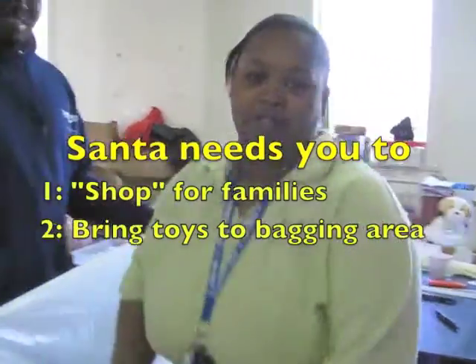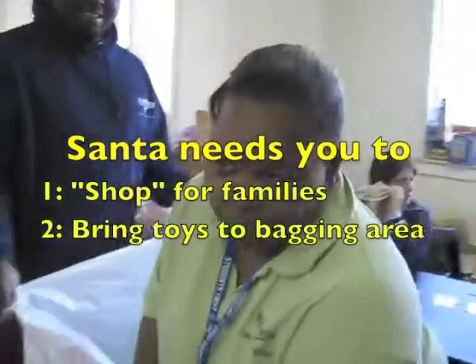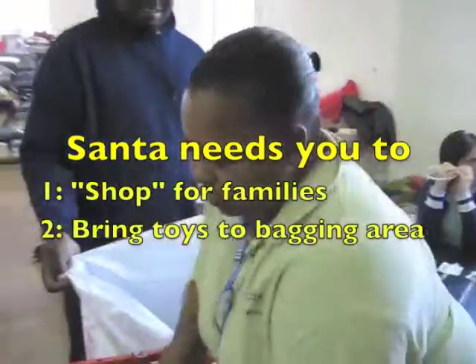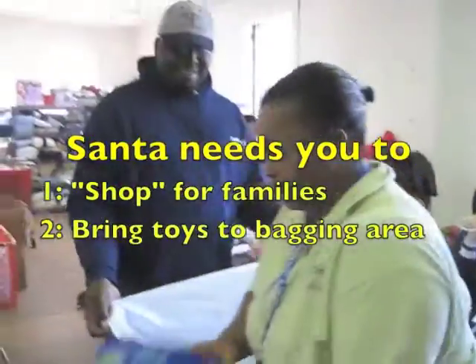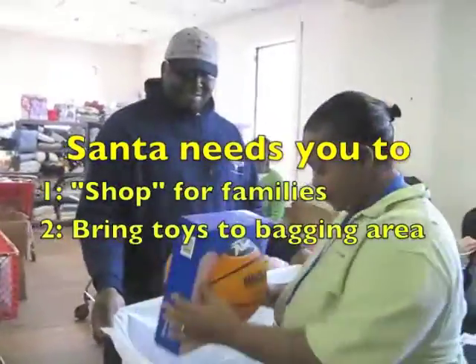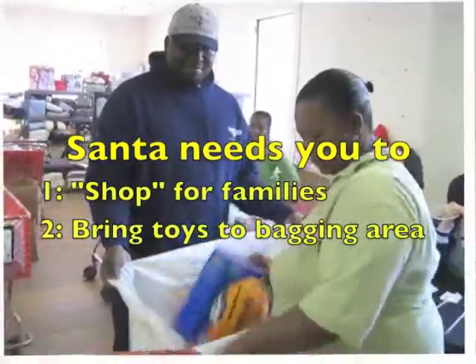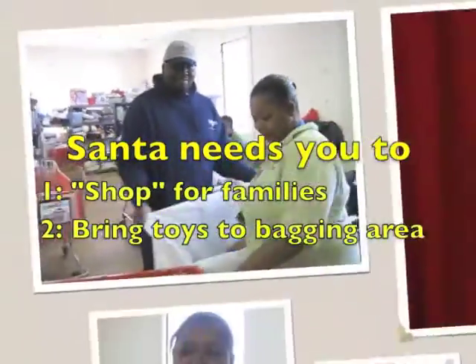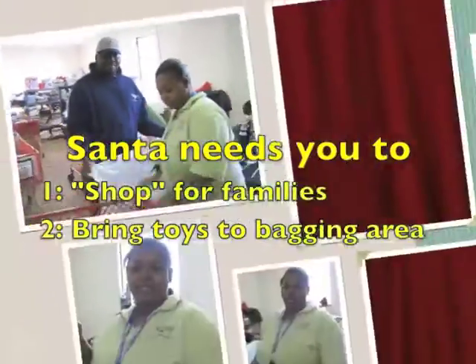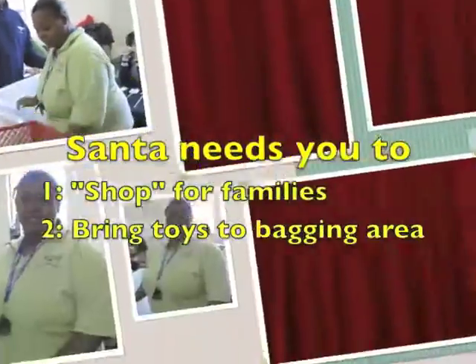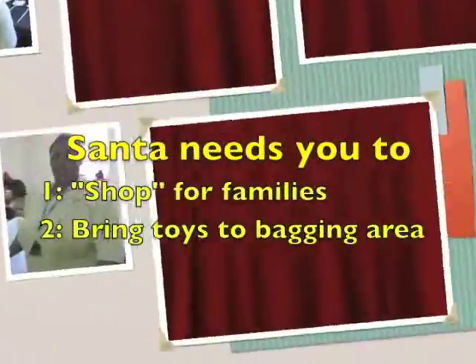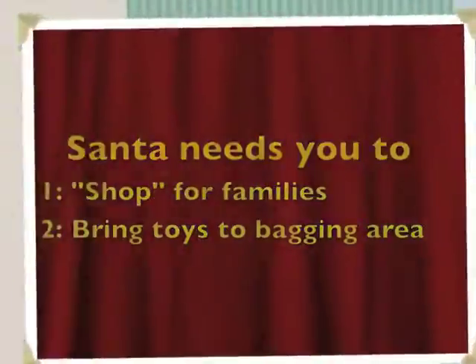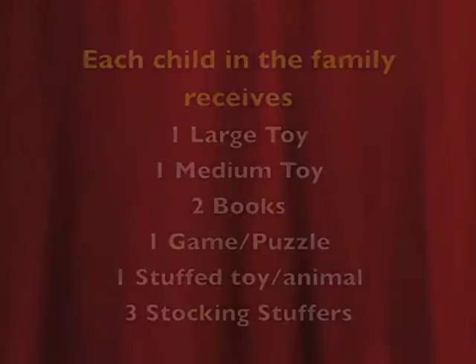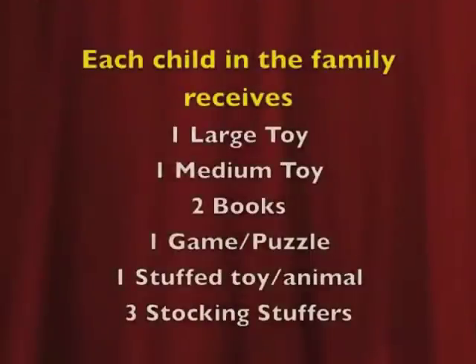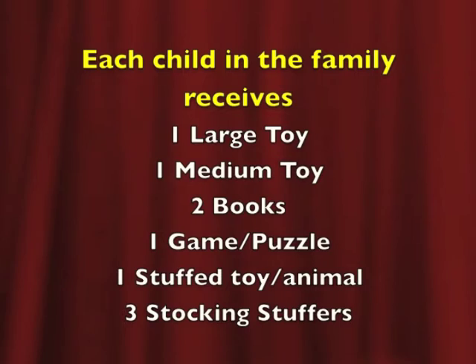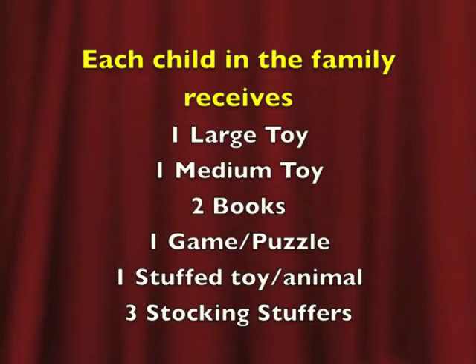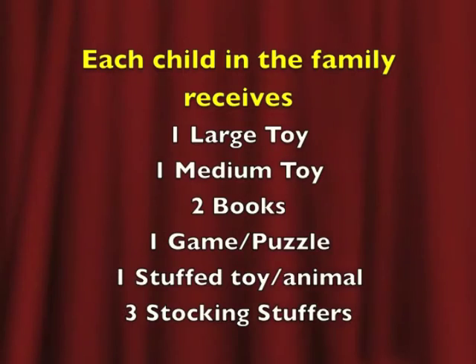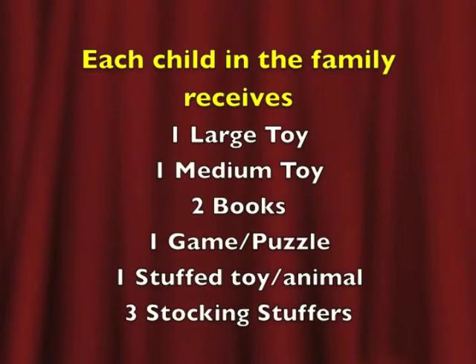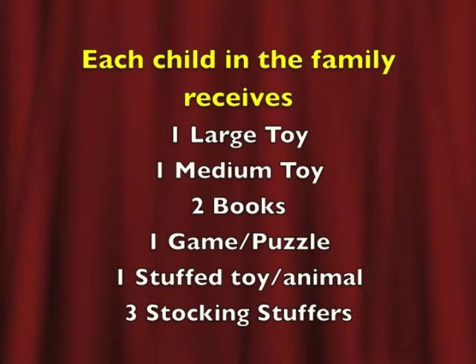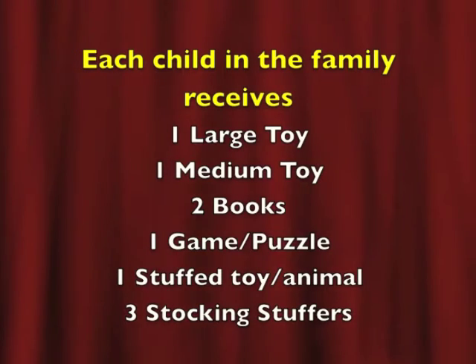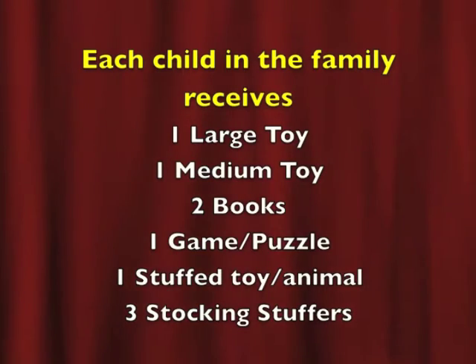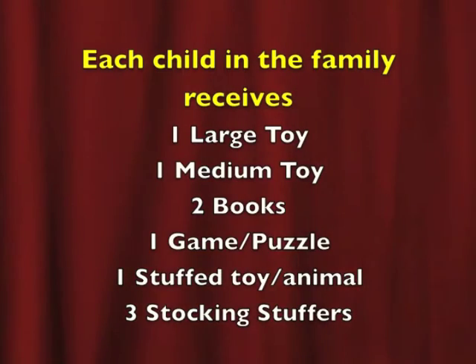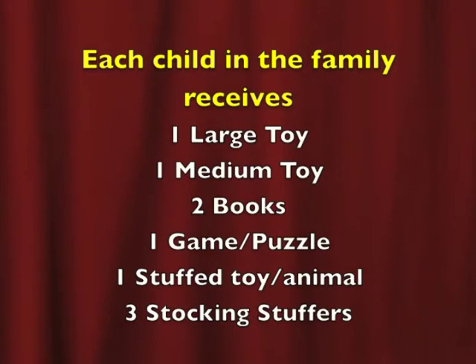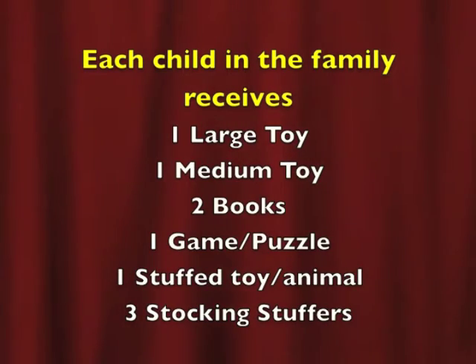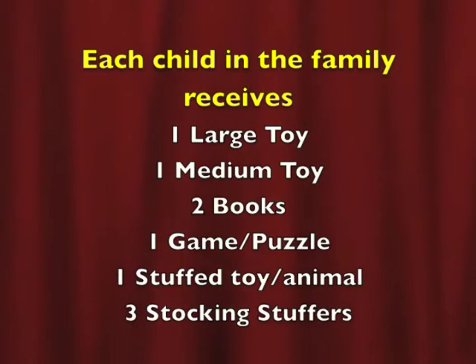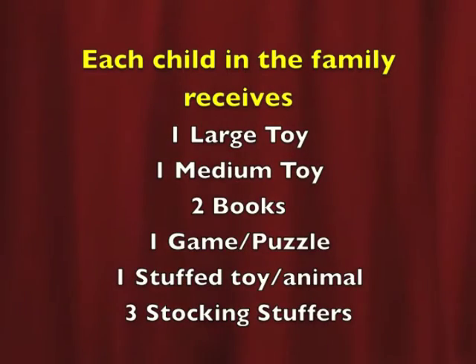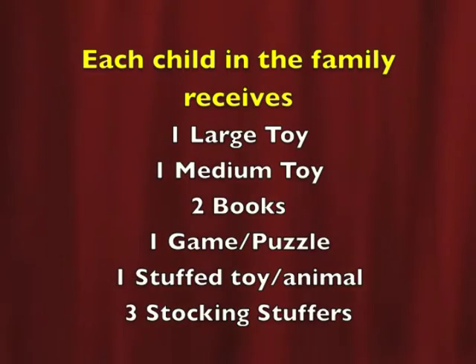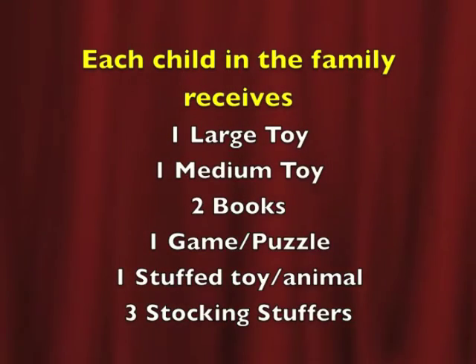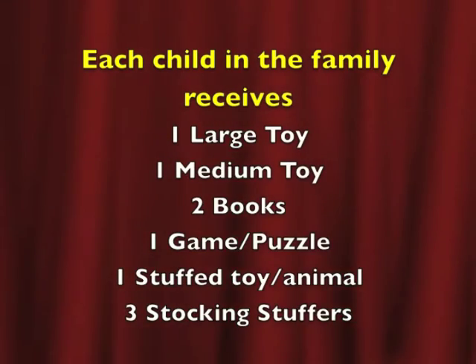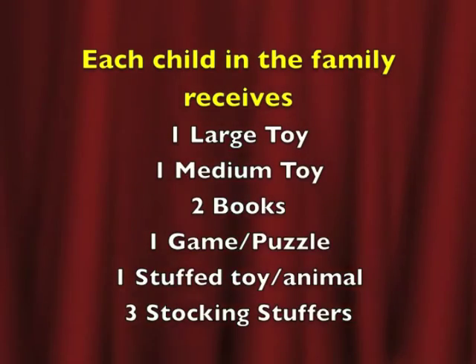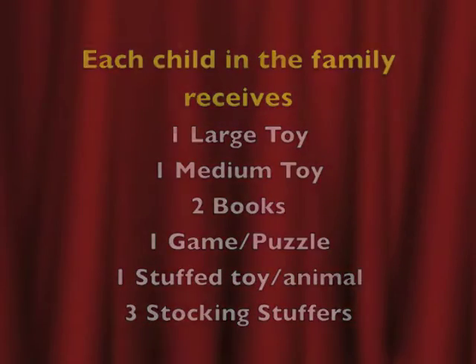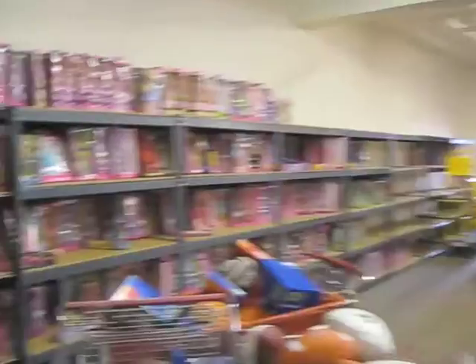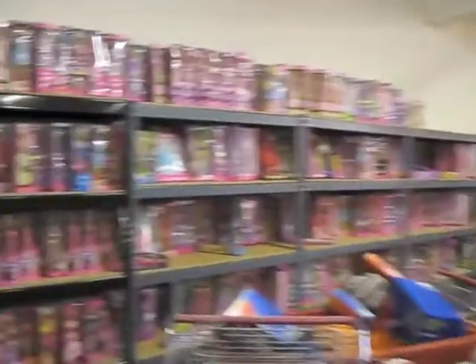Each child in the family receives one large toy, one medium toy, two books, one game, one stuffed animal, and three stocking stuffers.